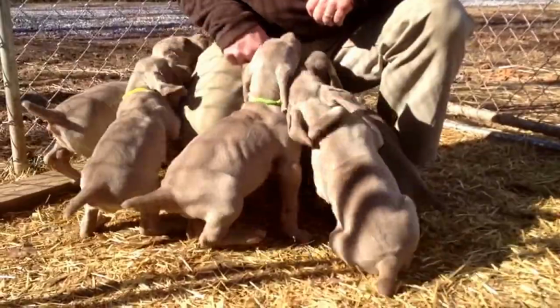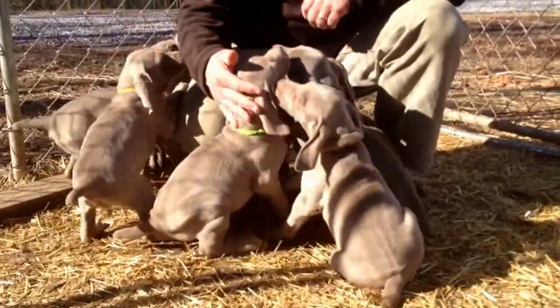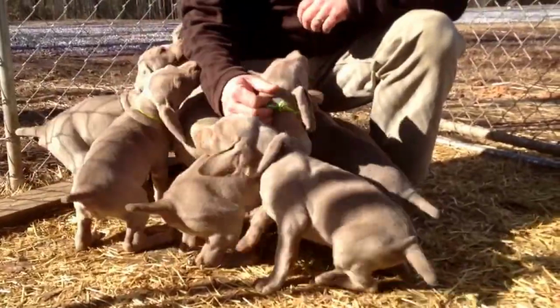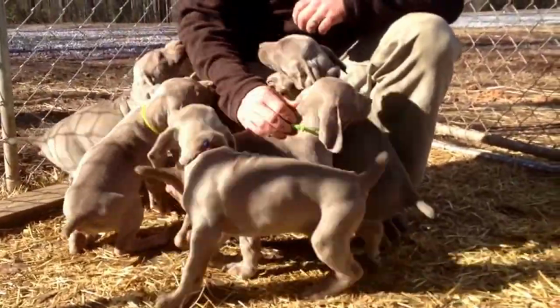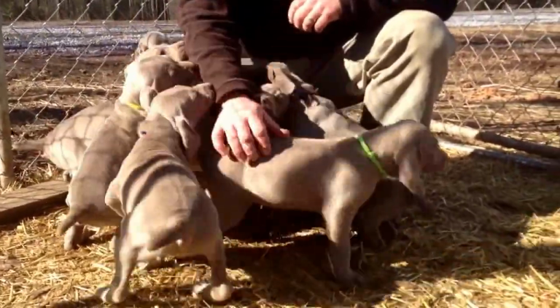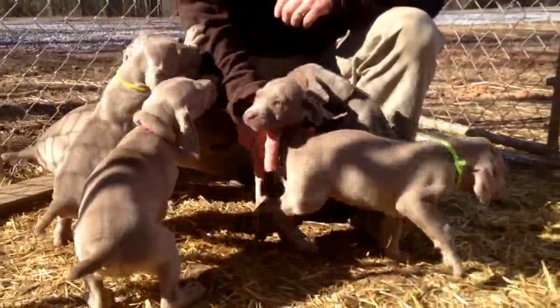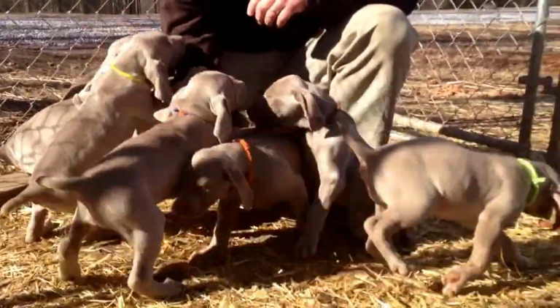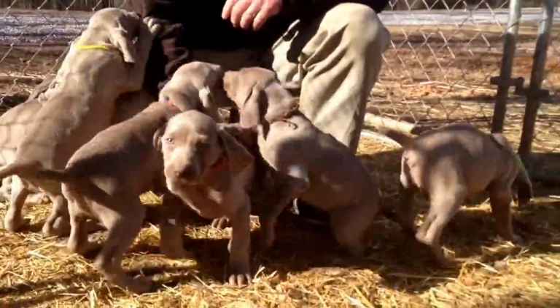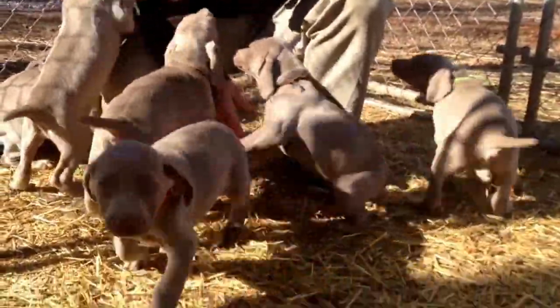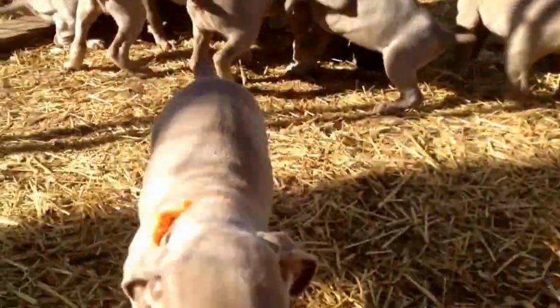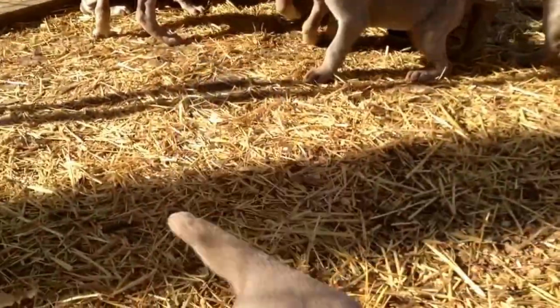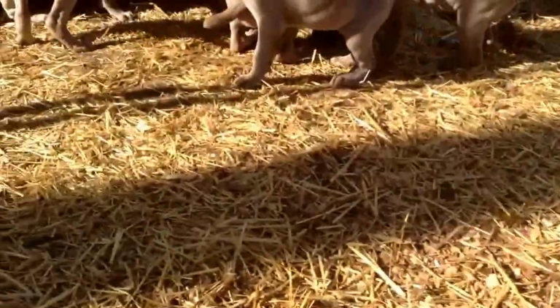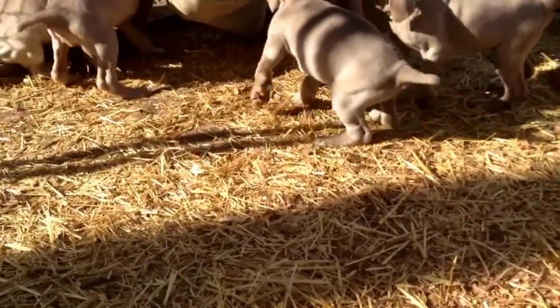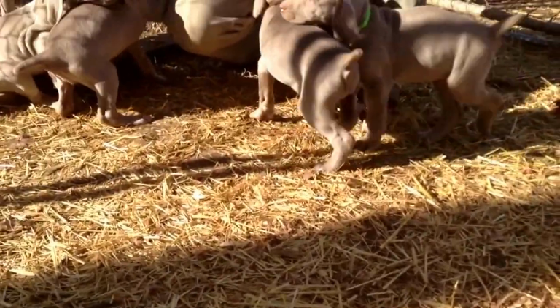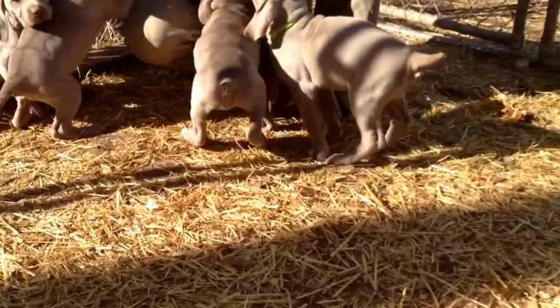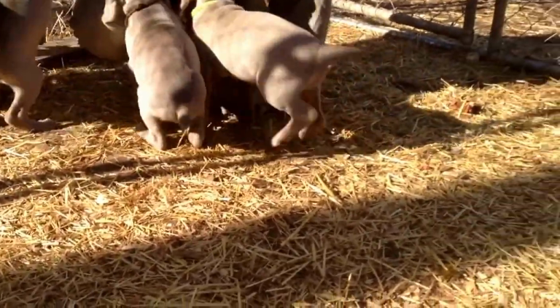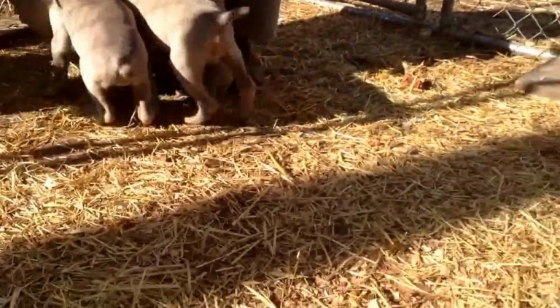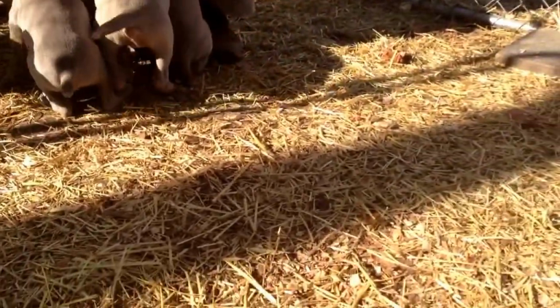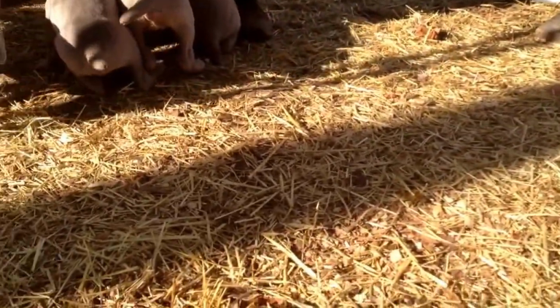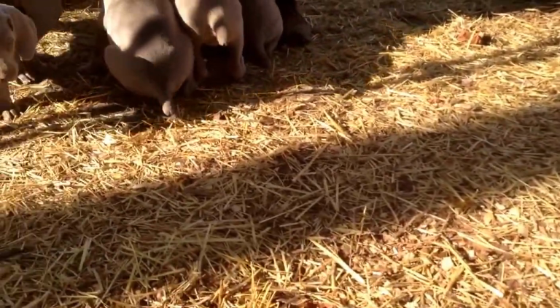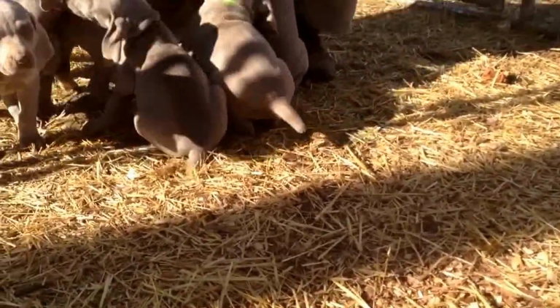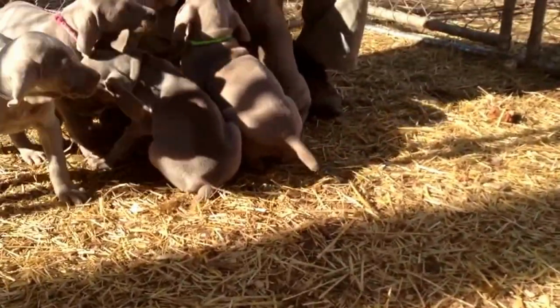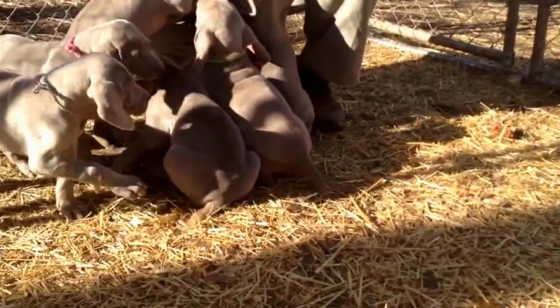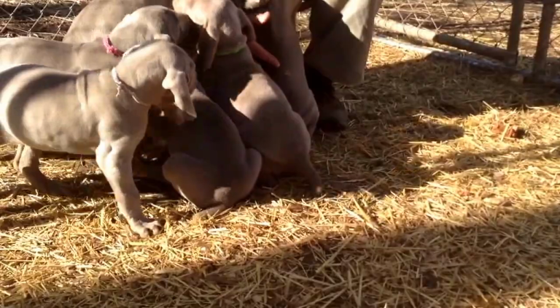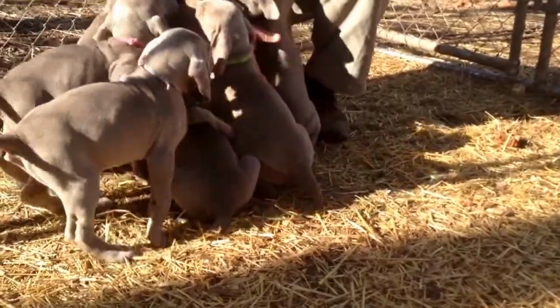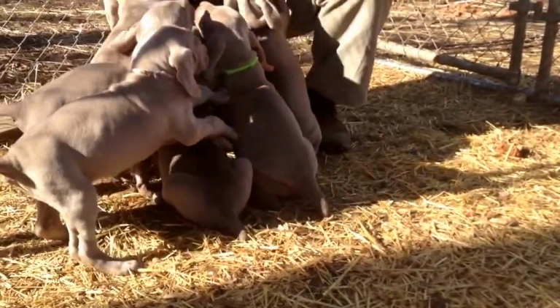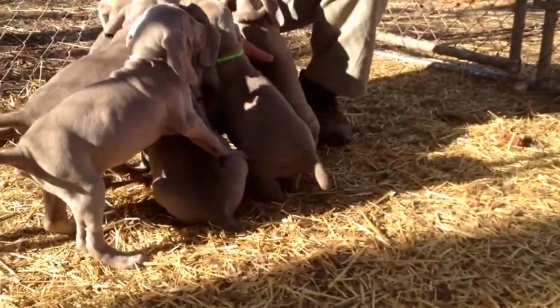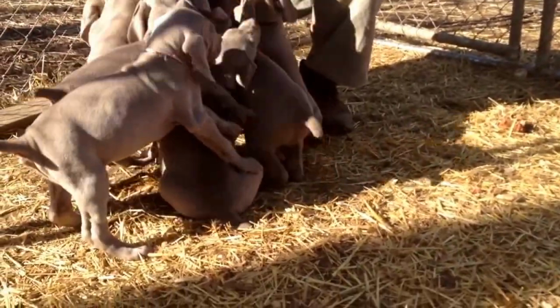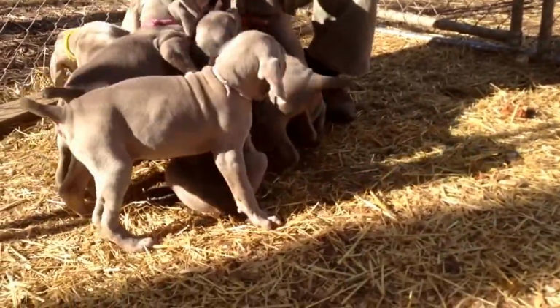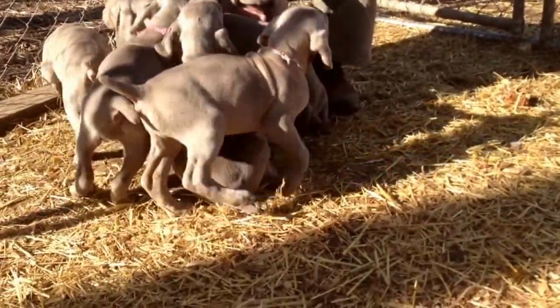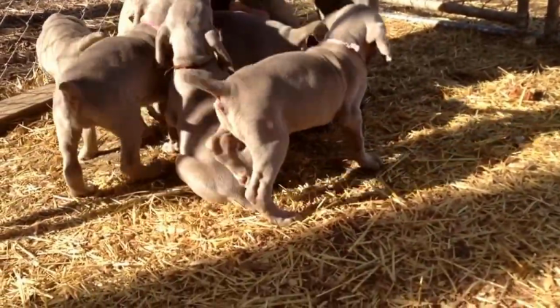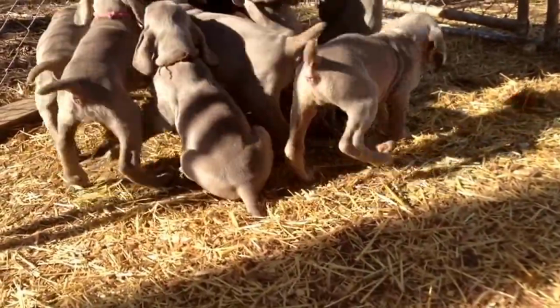As you can see they're real active. Super playful. We'll try to go through each one and give you a good look at each one of these girls from Cupid and Blitzen.